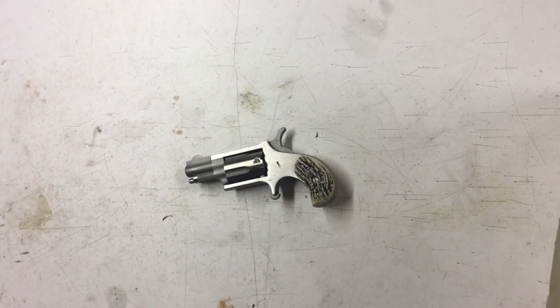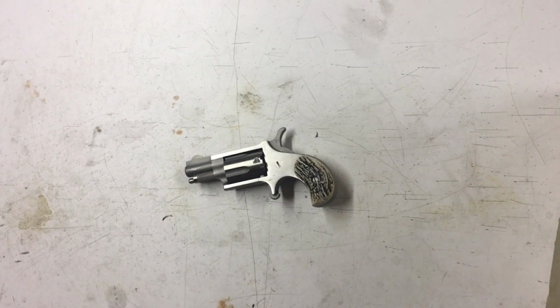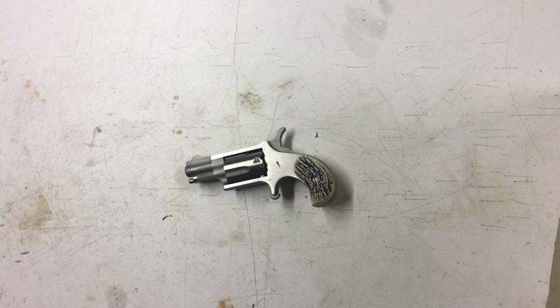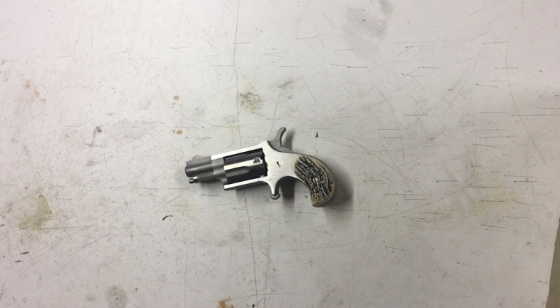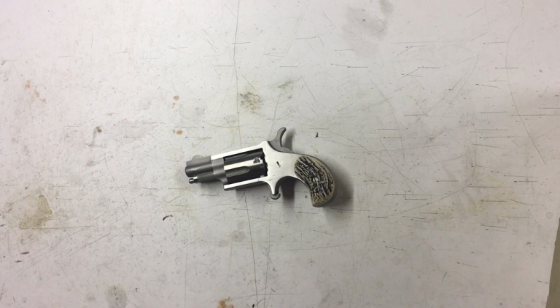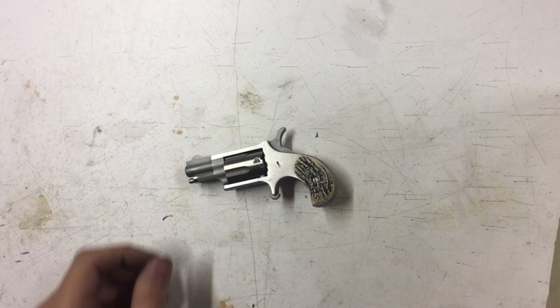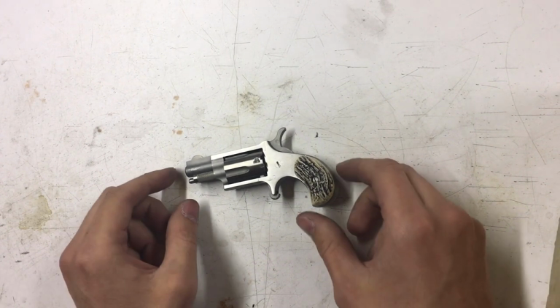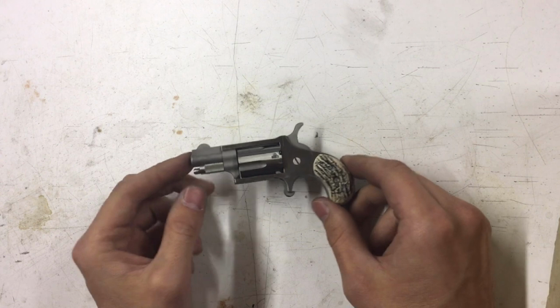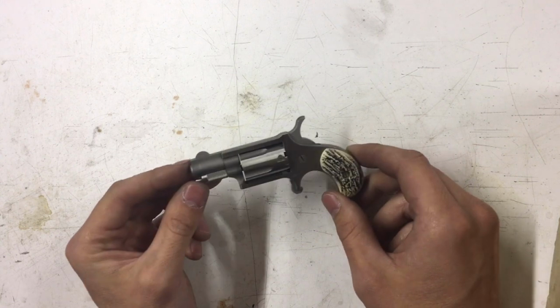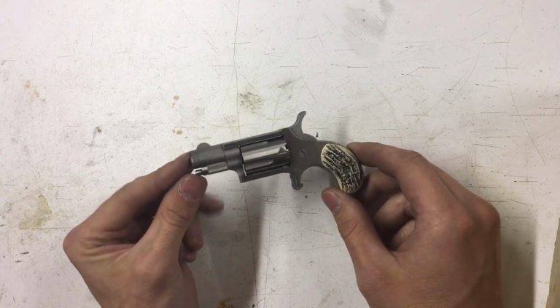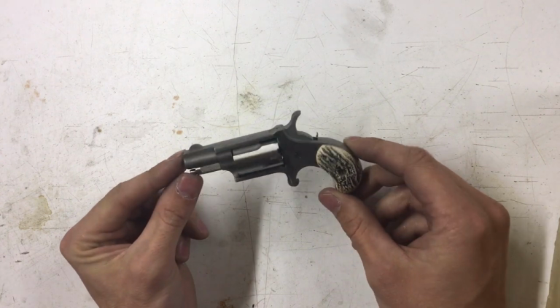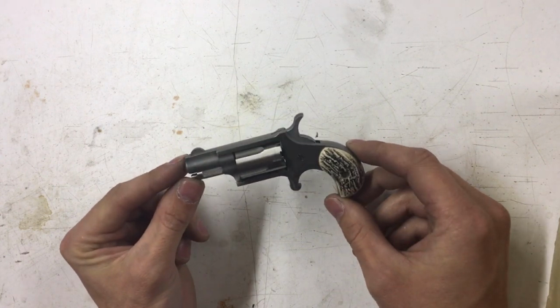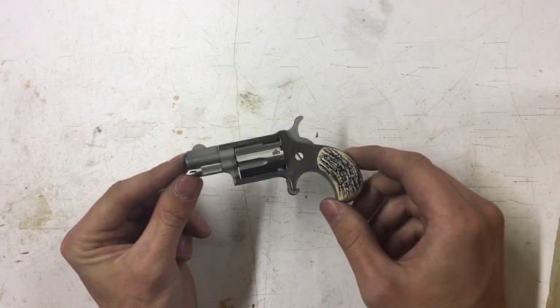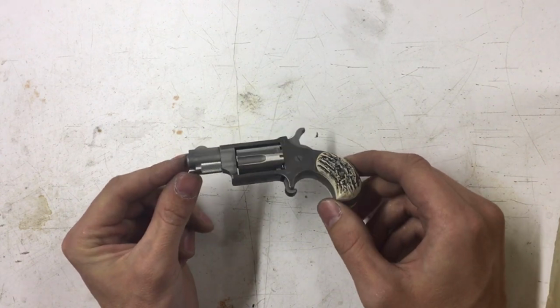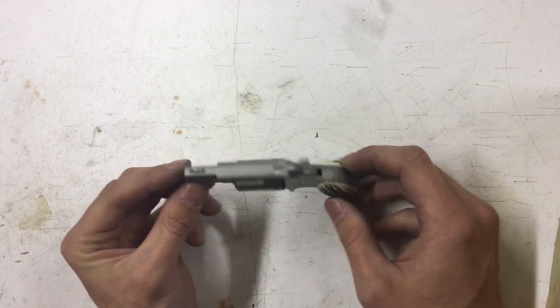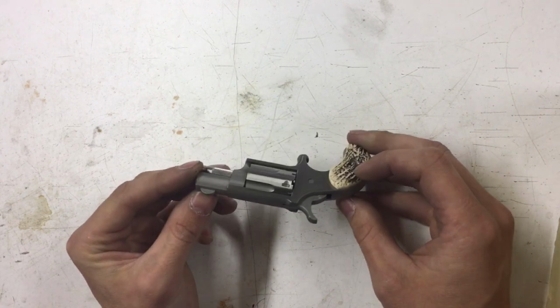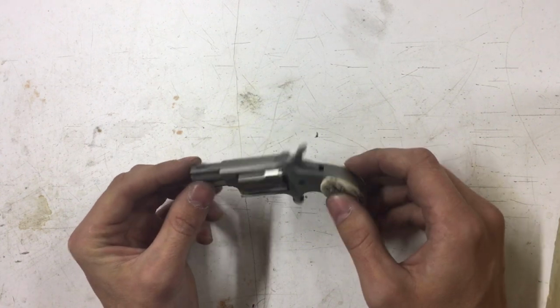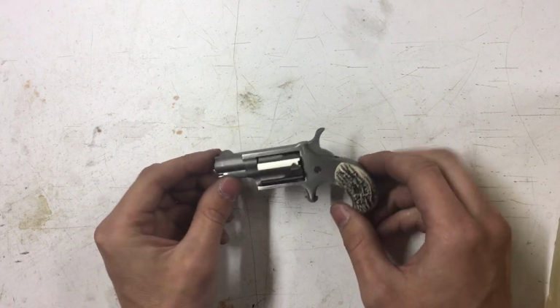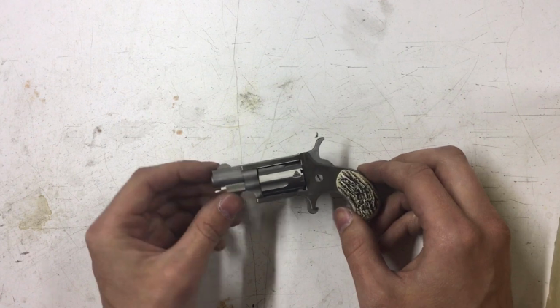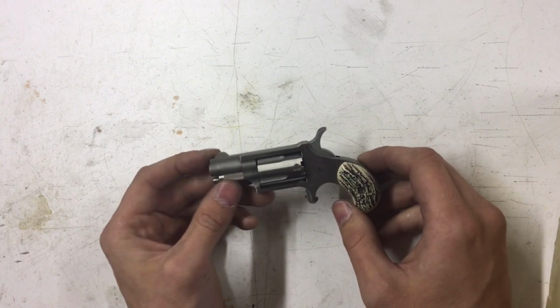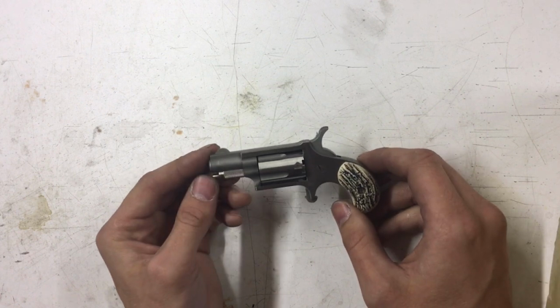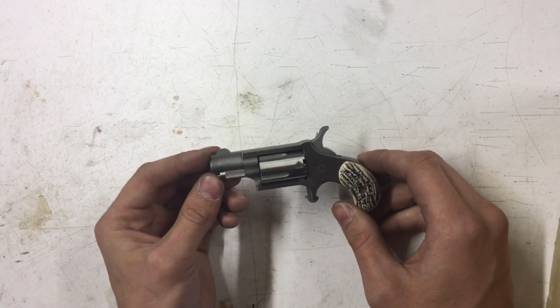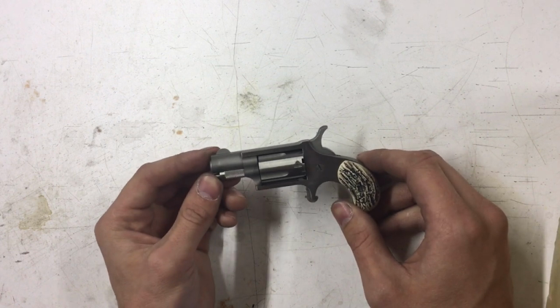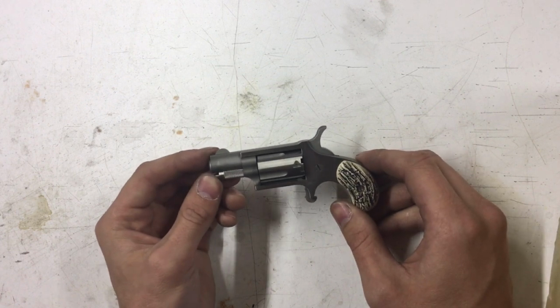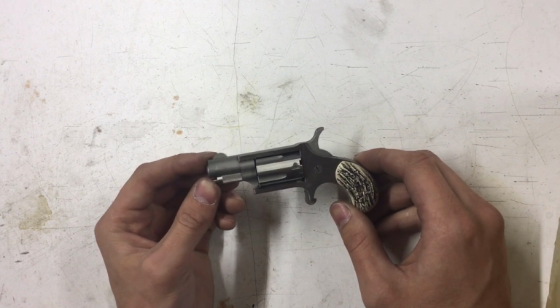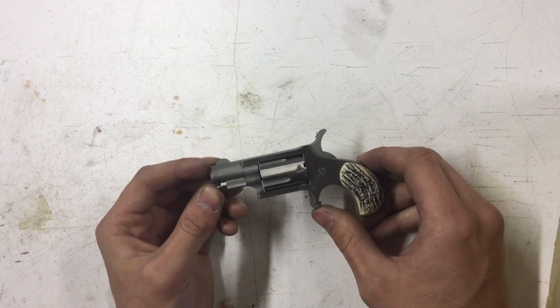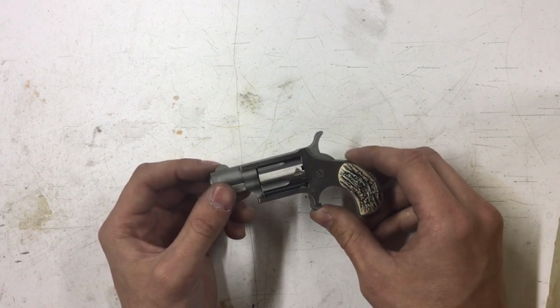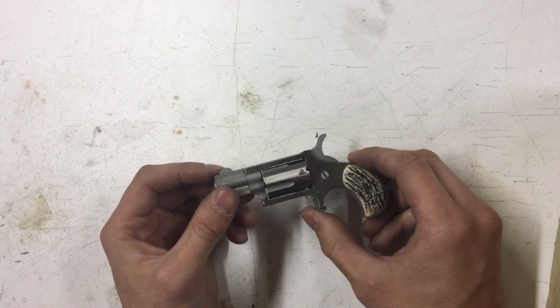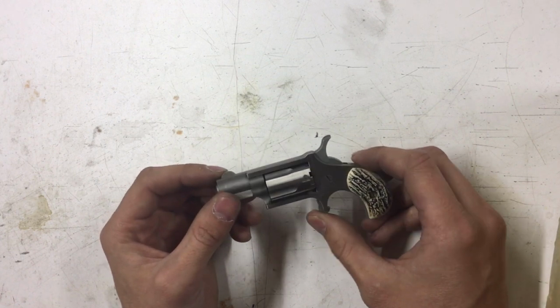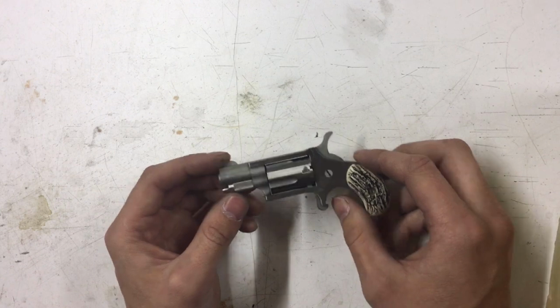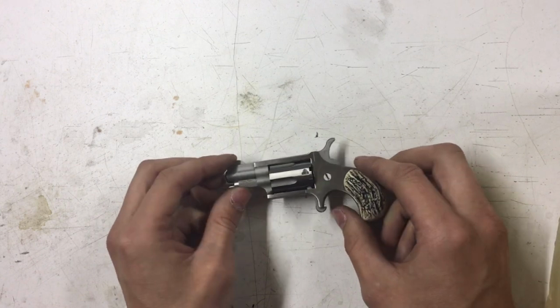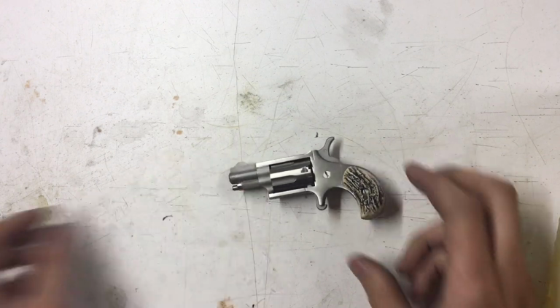Welcome back guys, it's Frisky and today we're going to do a disassembly on a little North American Arms LR 22. There are quite a few videos online but I didn't see anything I liked, so we're going to make our own.